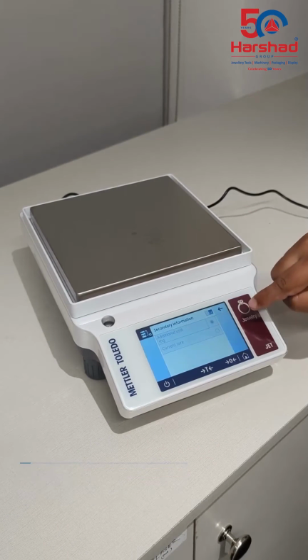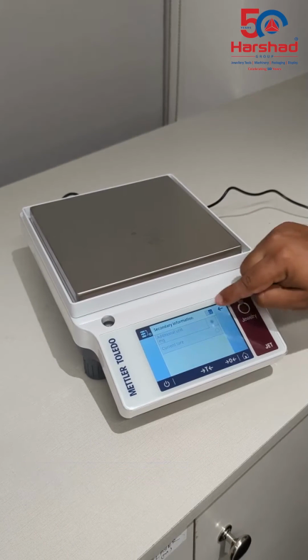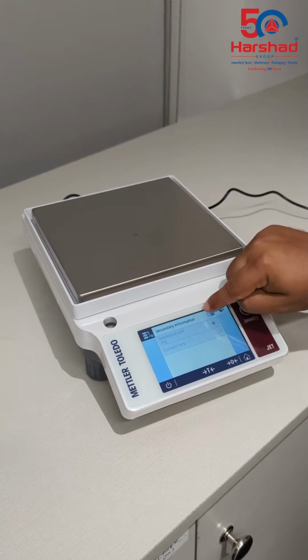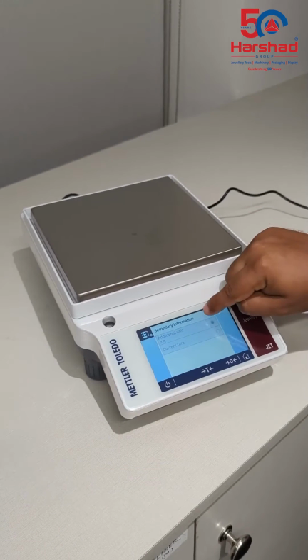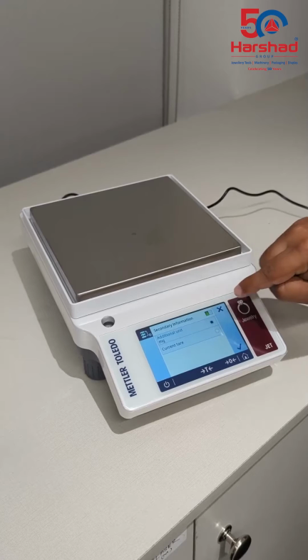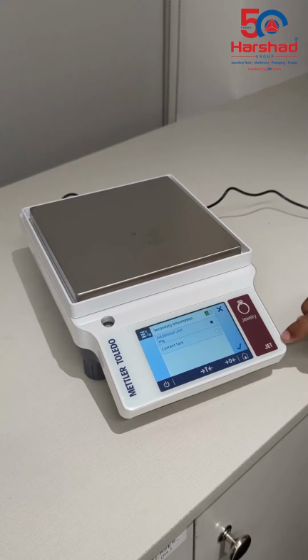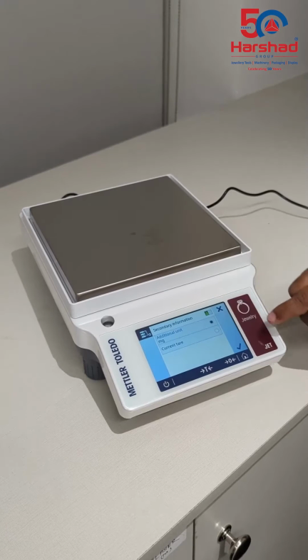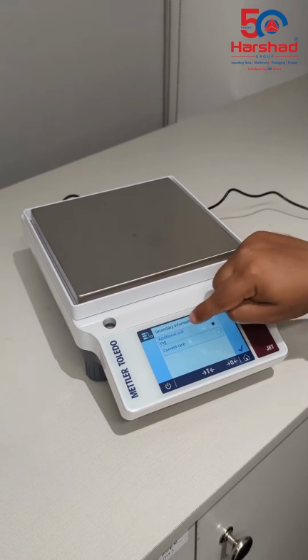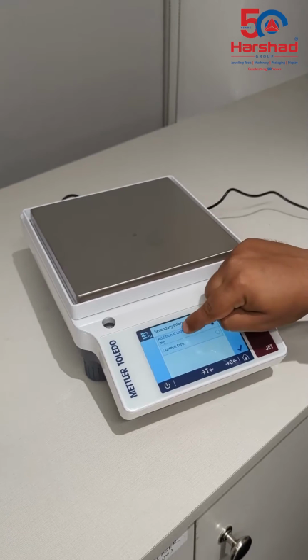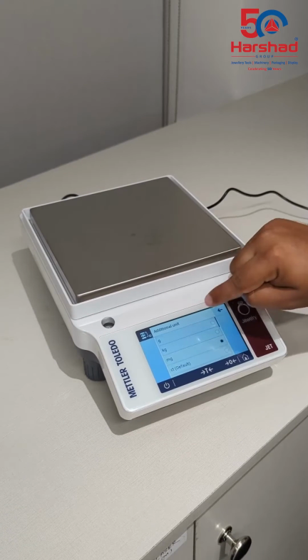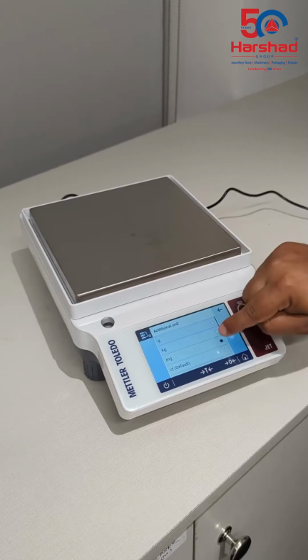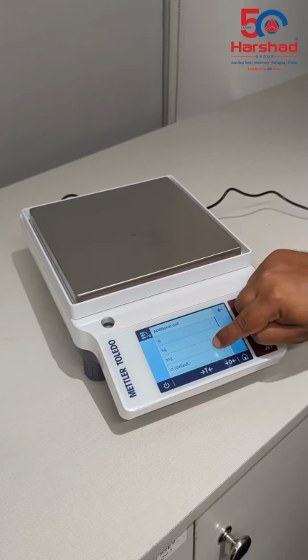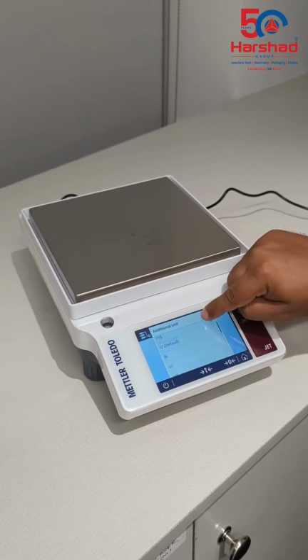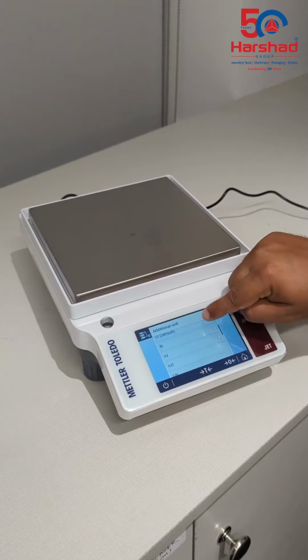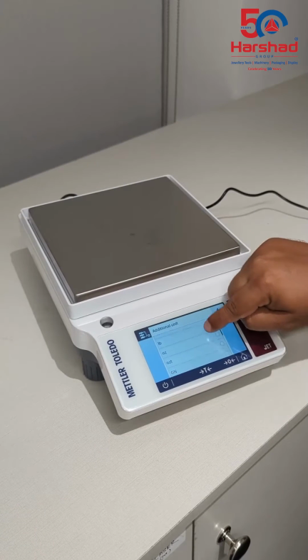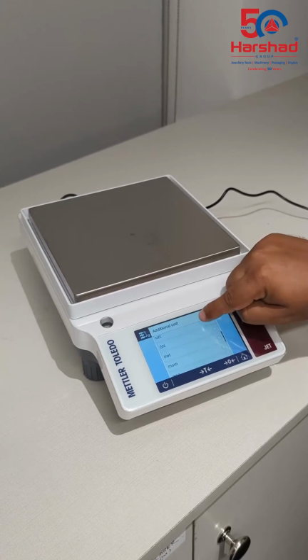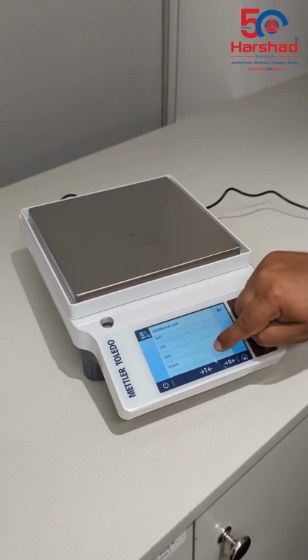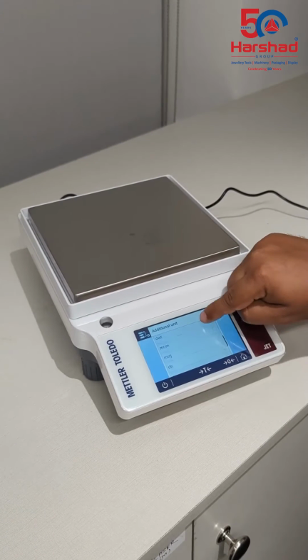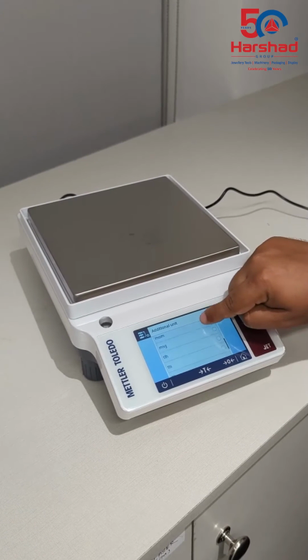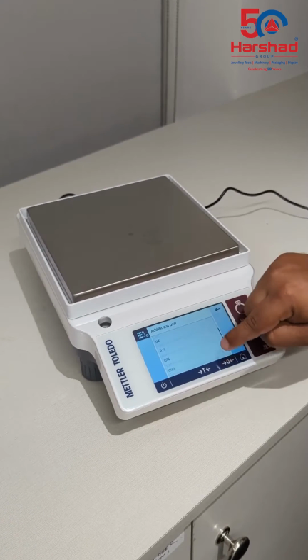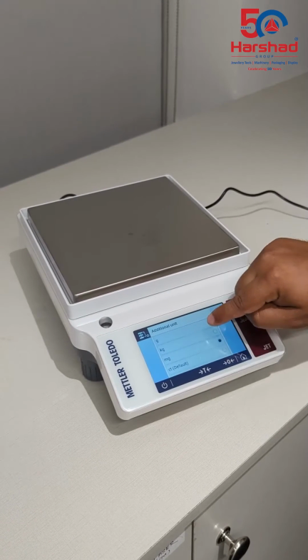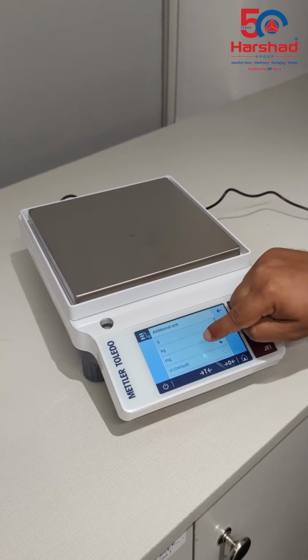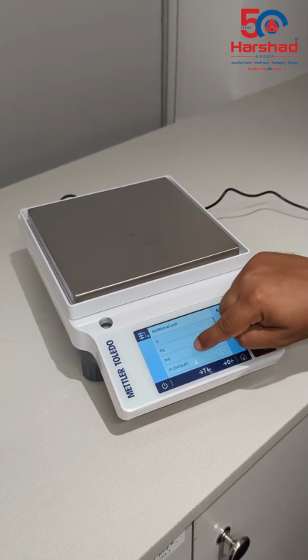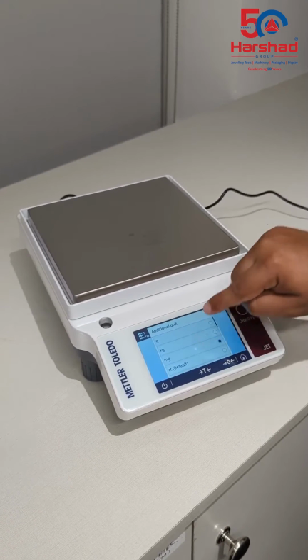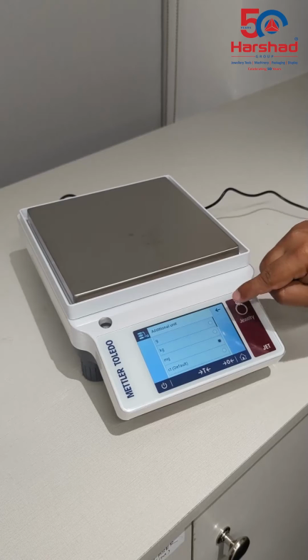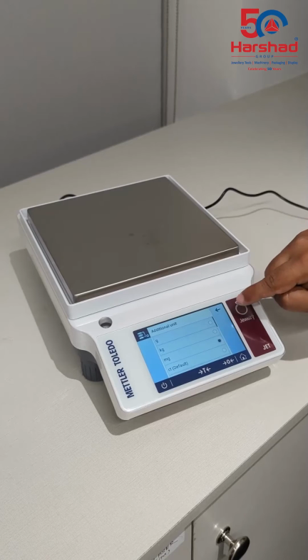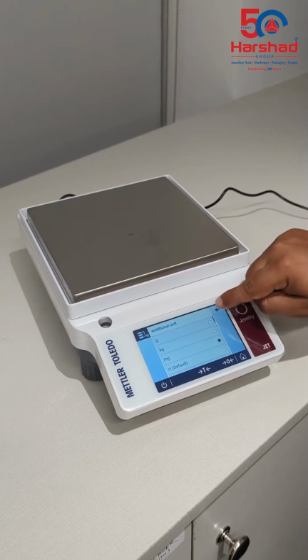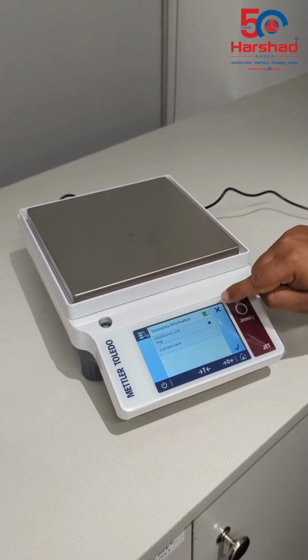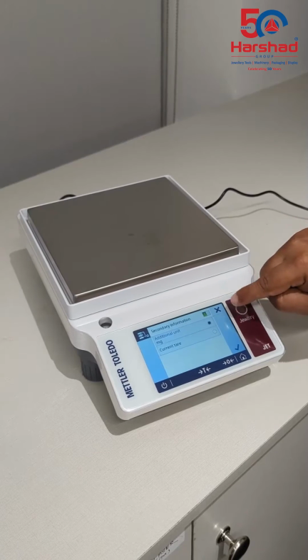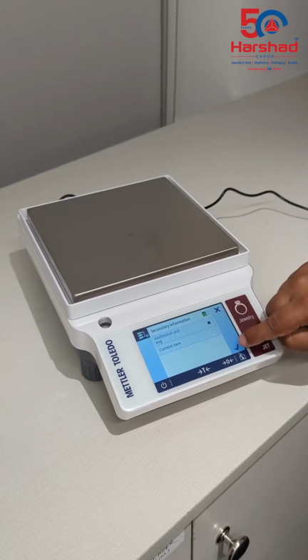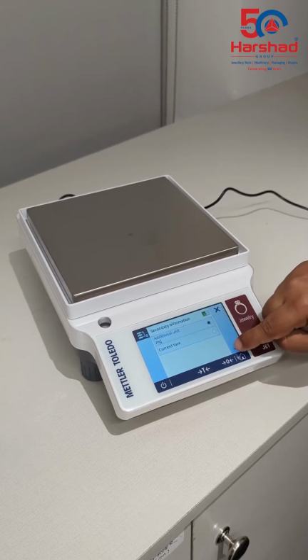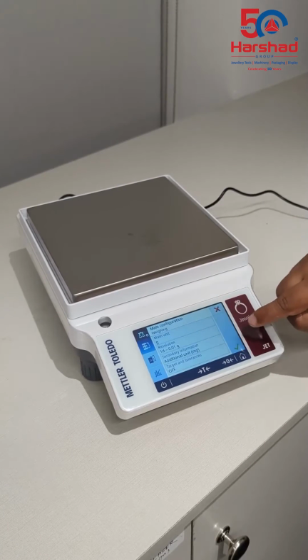To enable this feature, go to settings and turn on secondary information. For example, you can display the weight in grams and milligrams, or carats, etc.